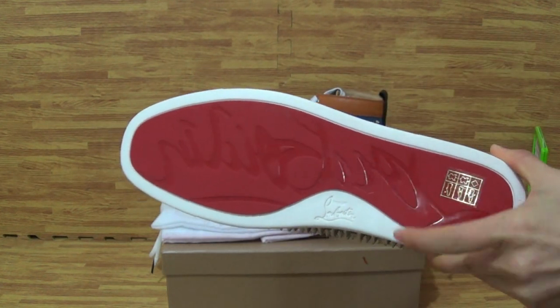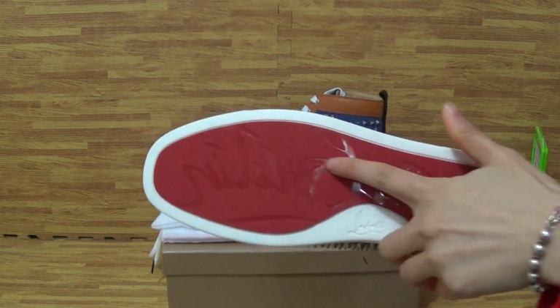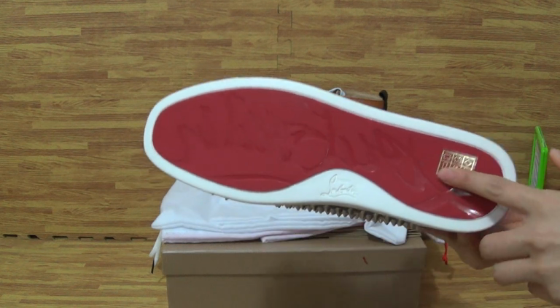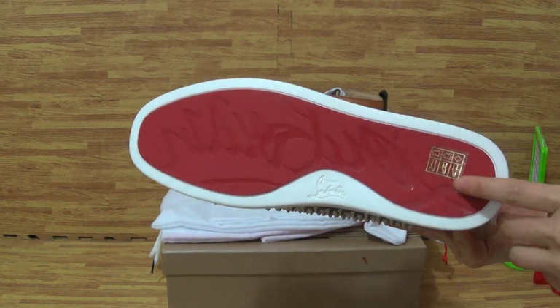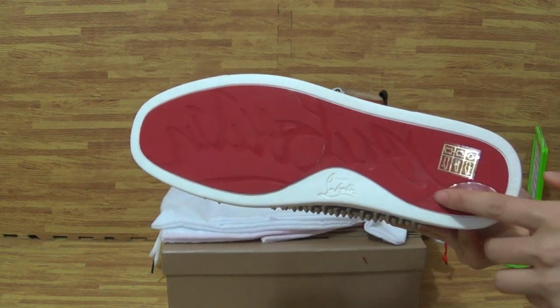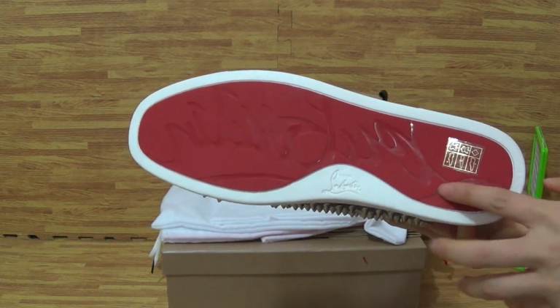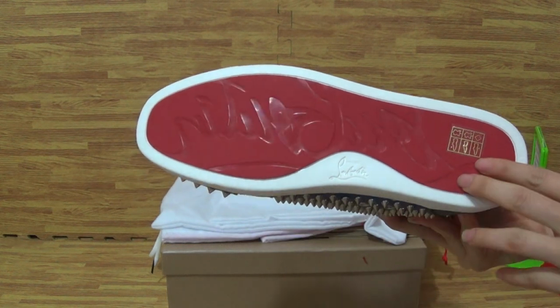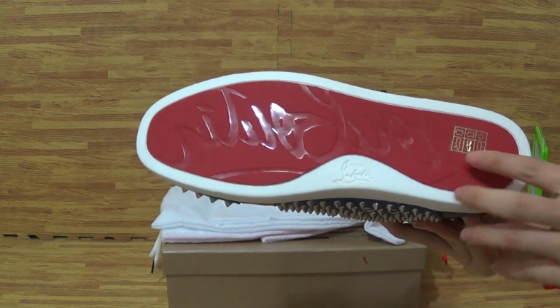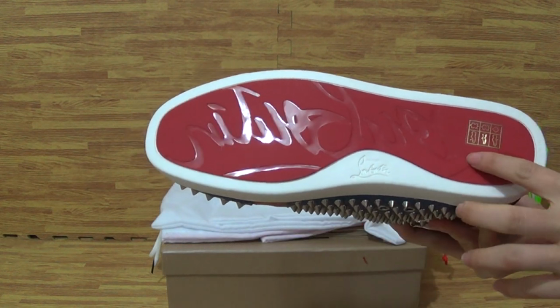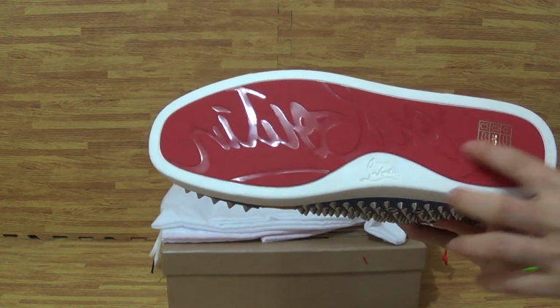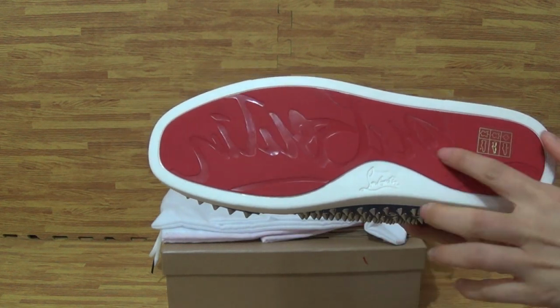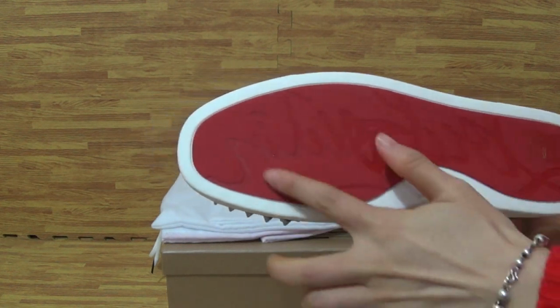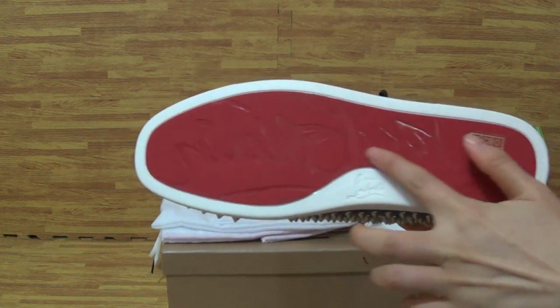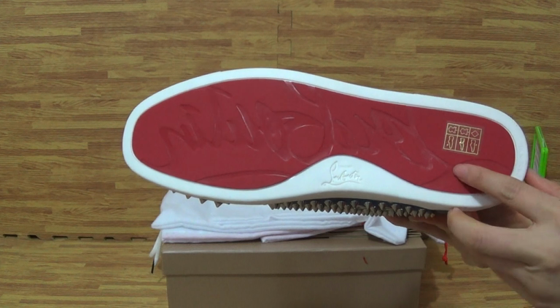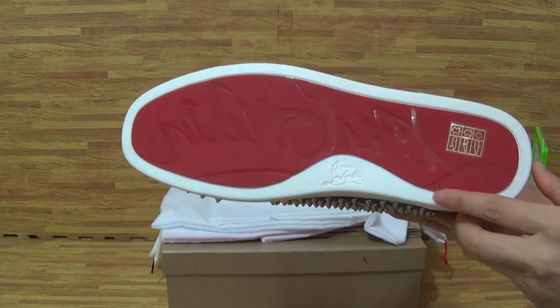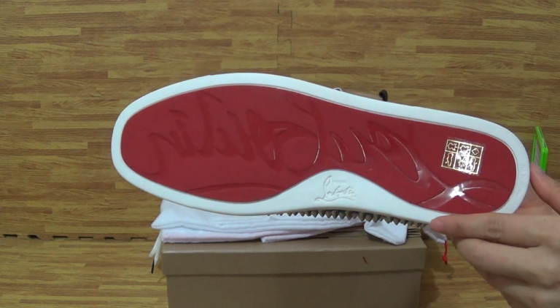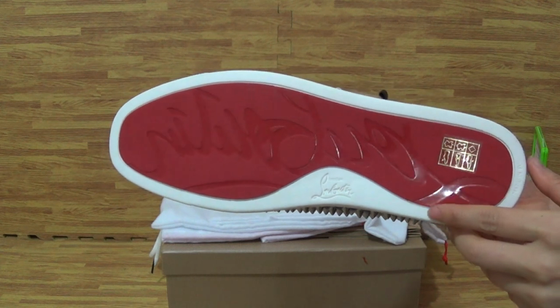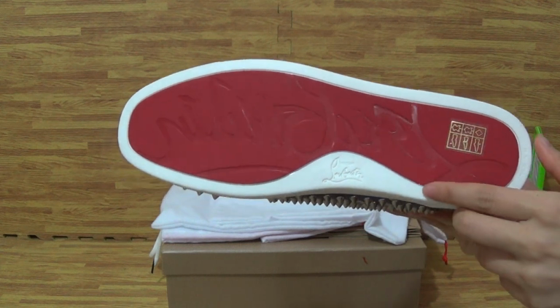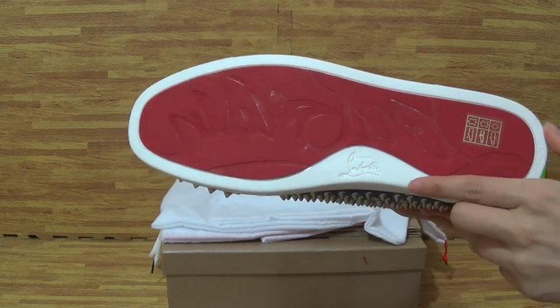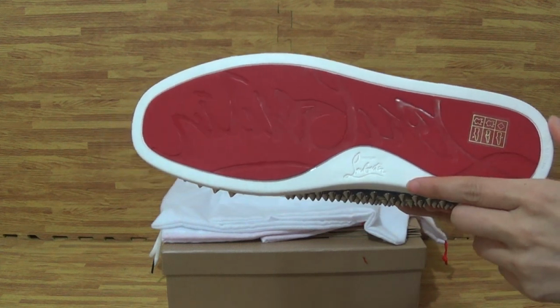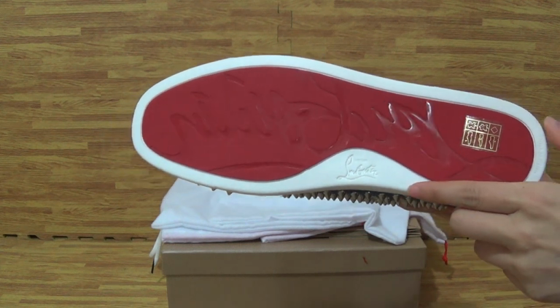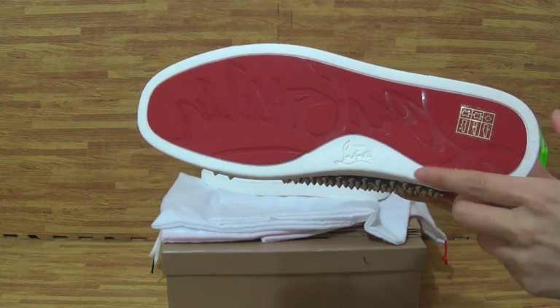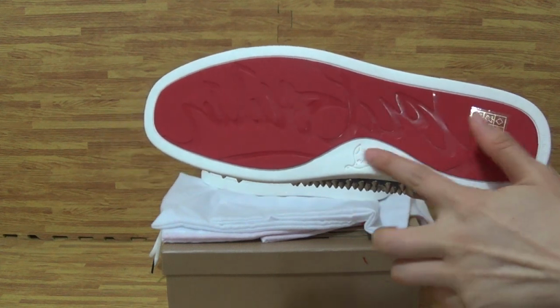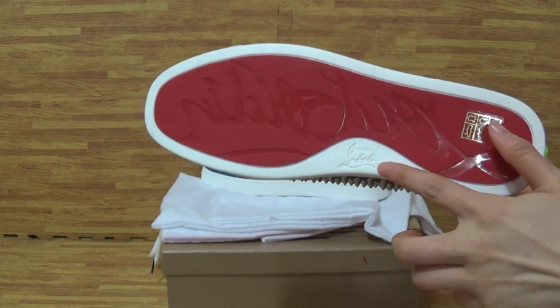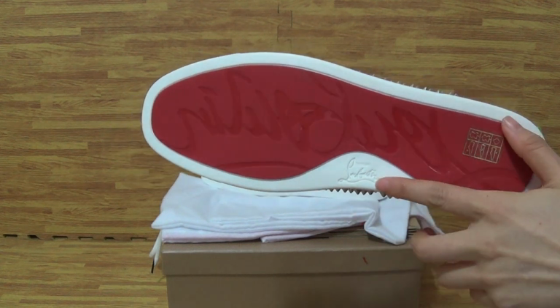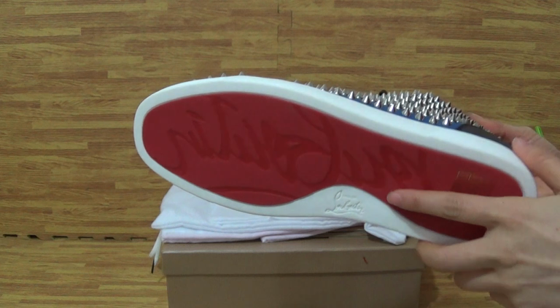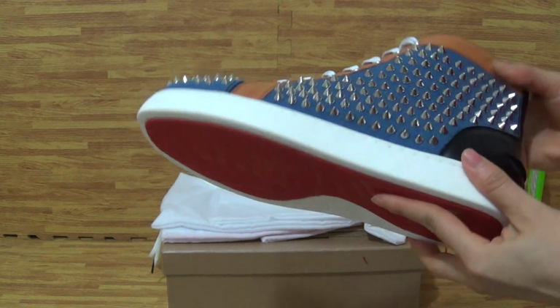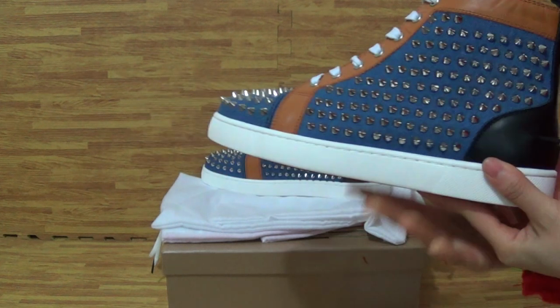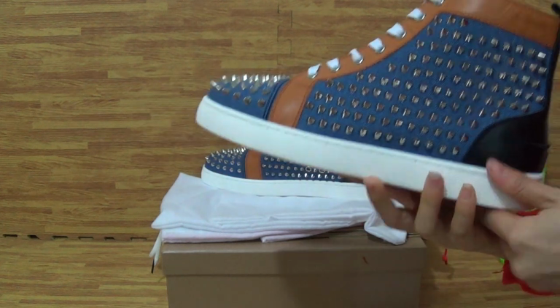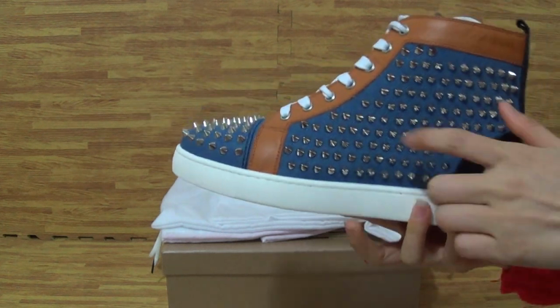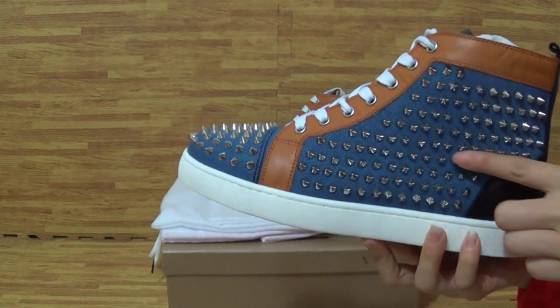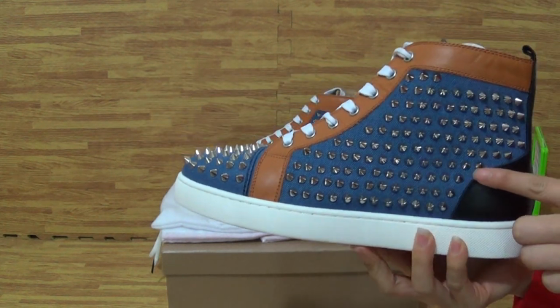First, you can see the shoes bottom. On the bottom, you can get red and black, and the red and white color on here.